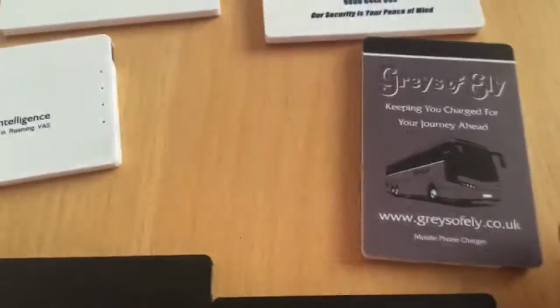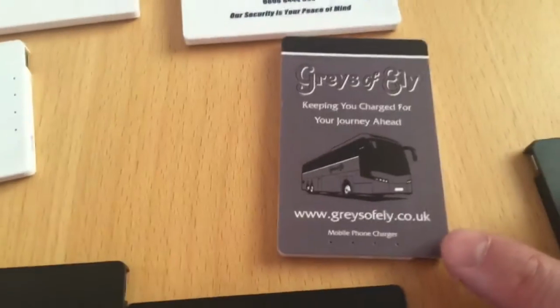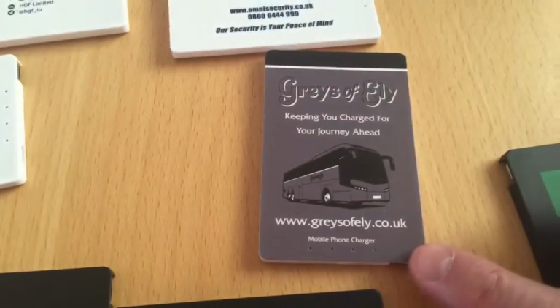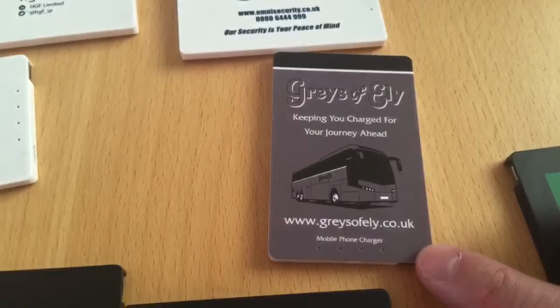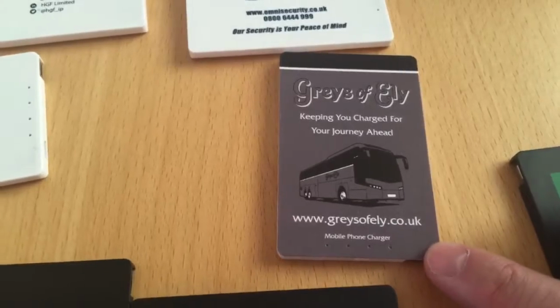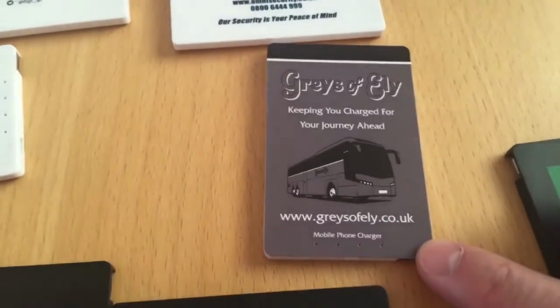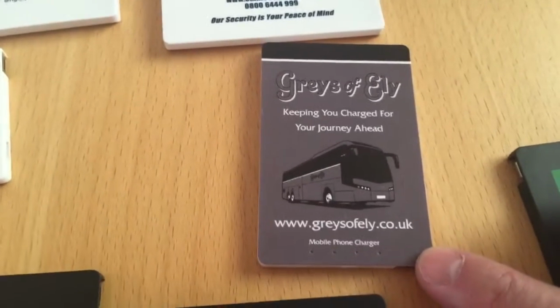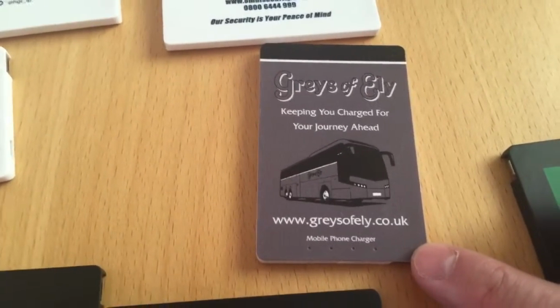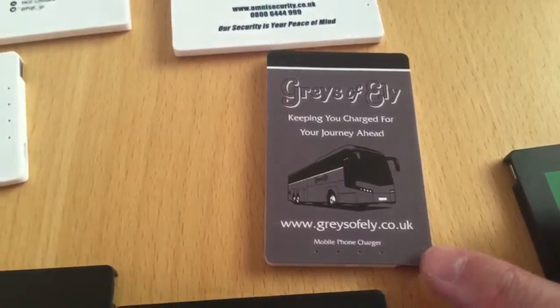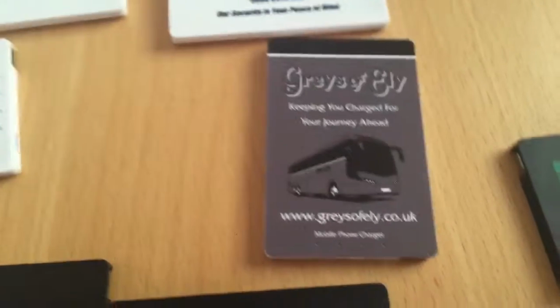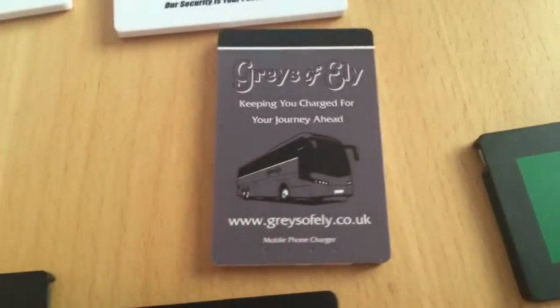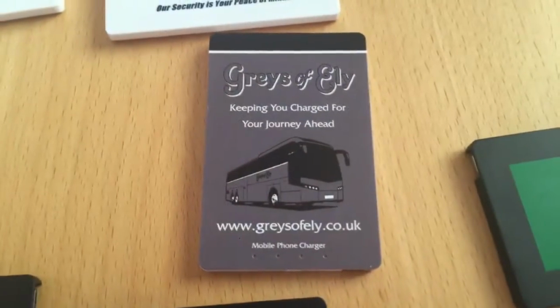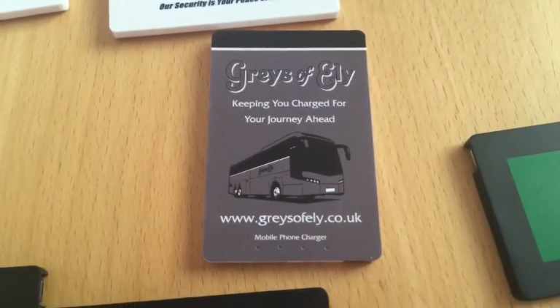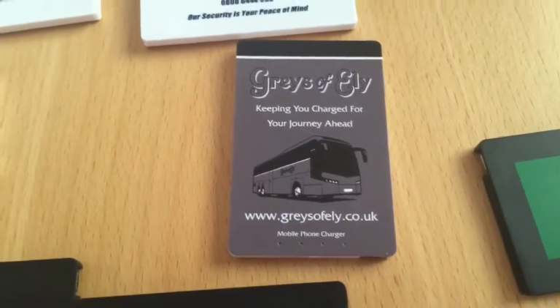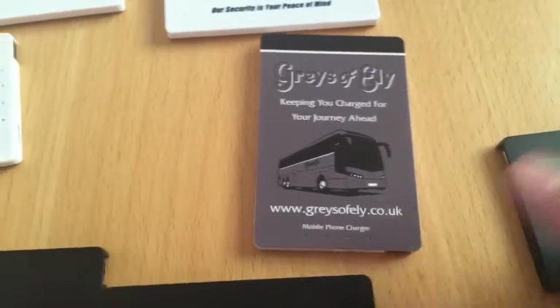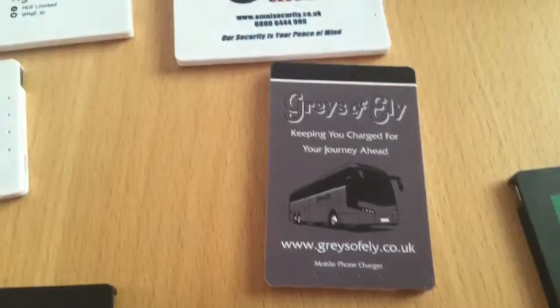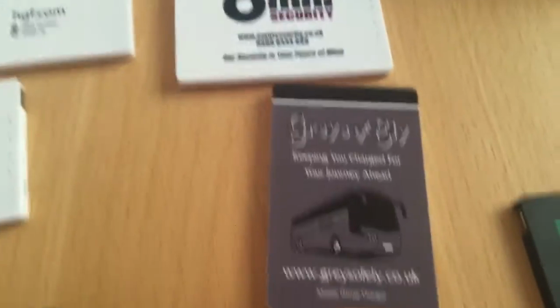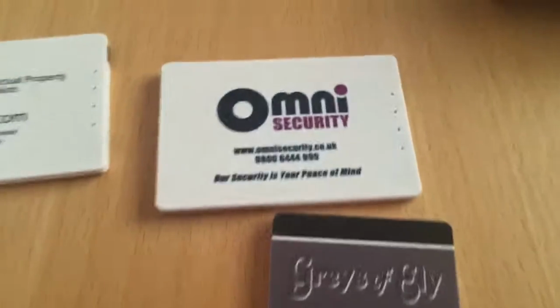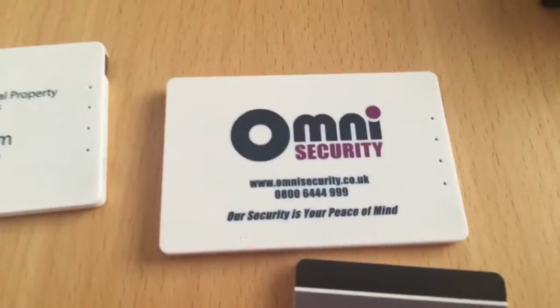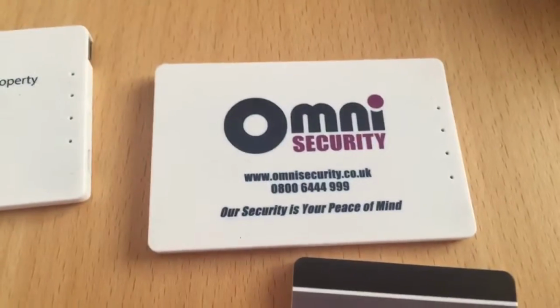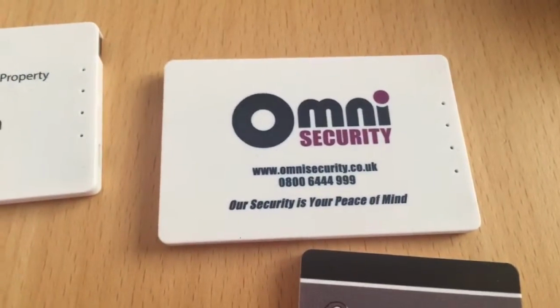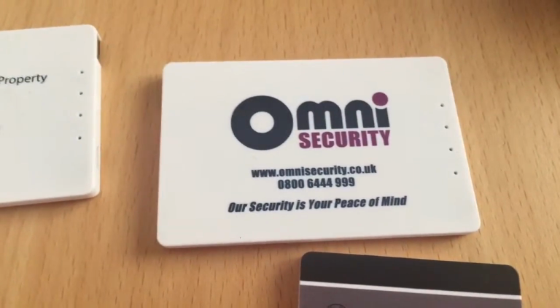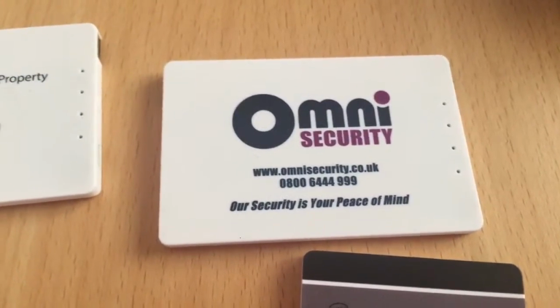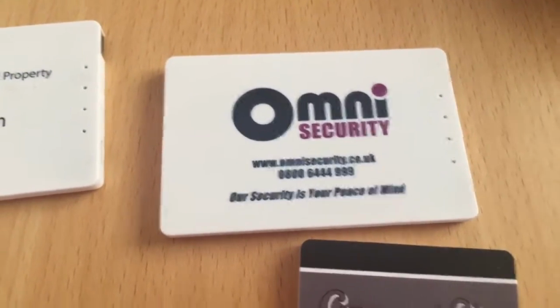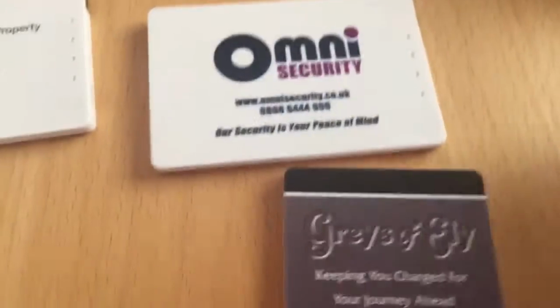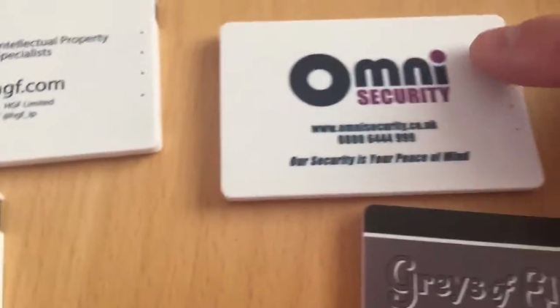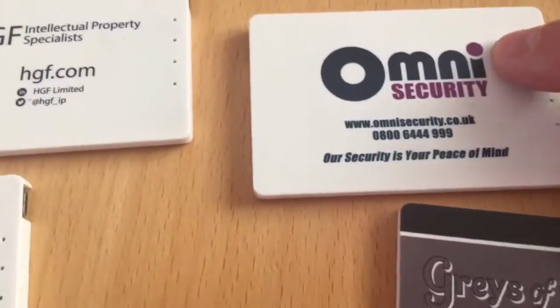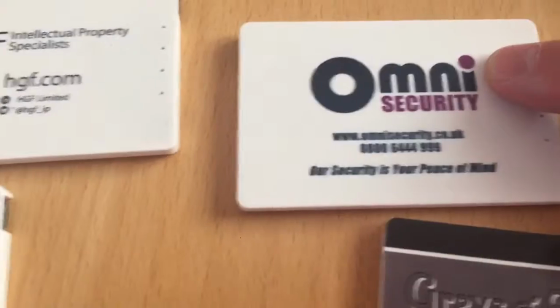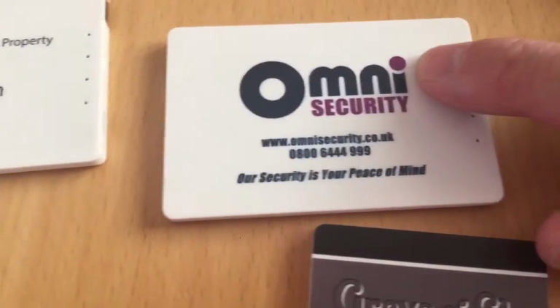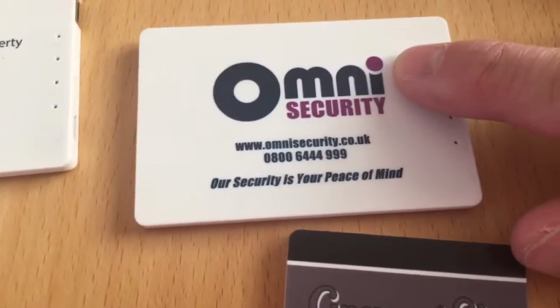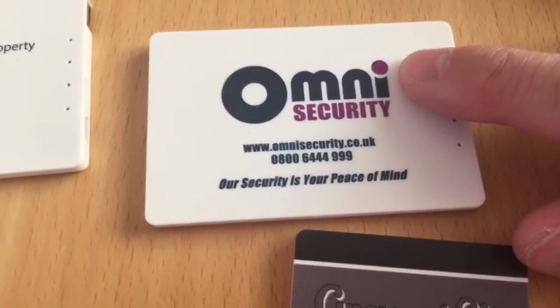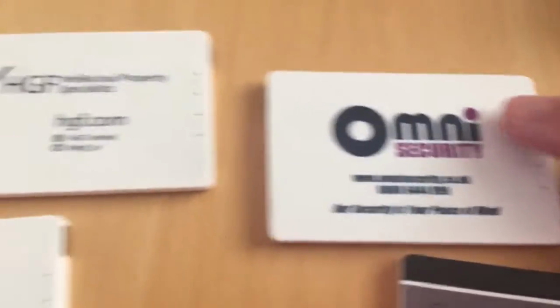This one's particularly good — this is Grey's of Ely in Cambridge, which is a coach company. We copied their logo and illustrated the bus on there. We can match any colour, and on the Omni one we used their particular Pantone for their purple.